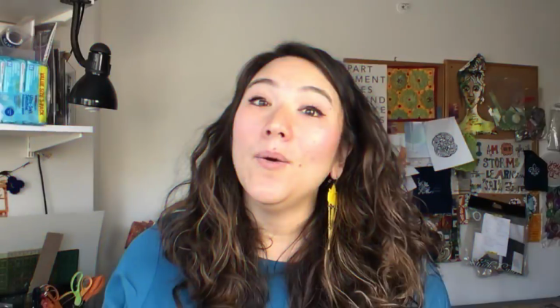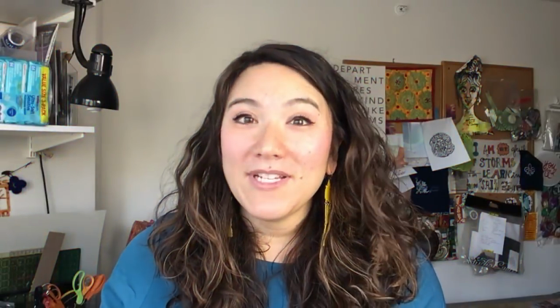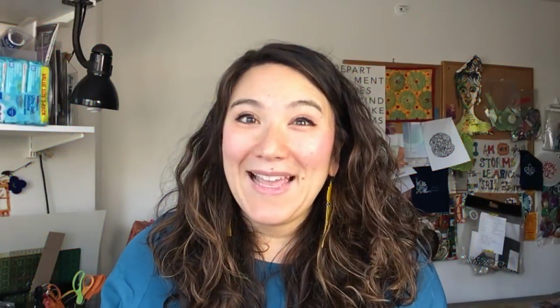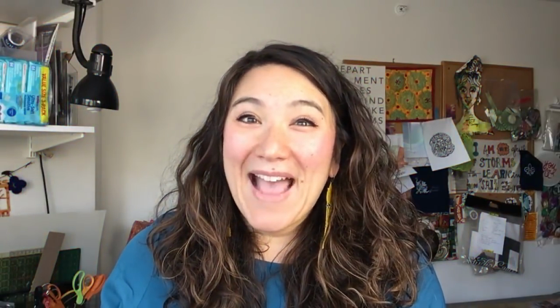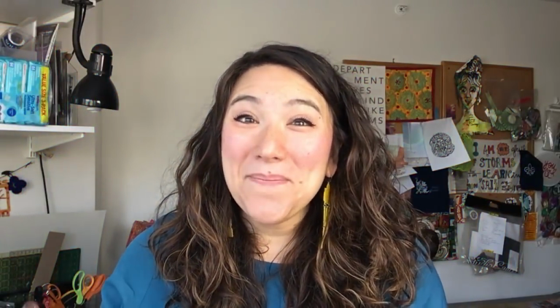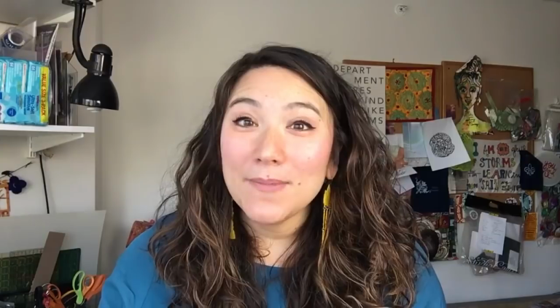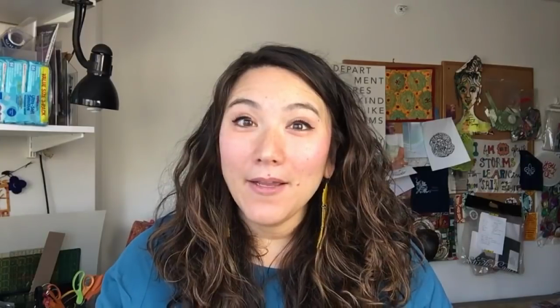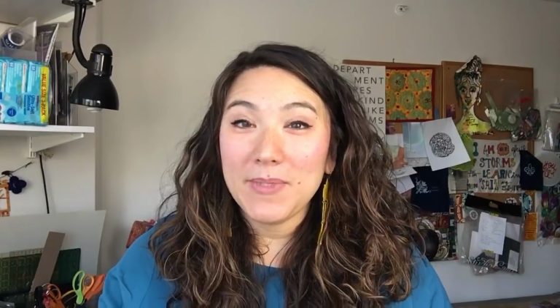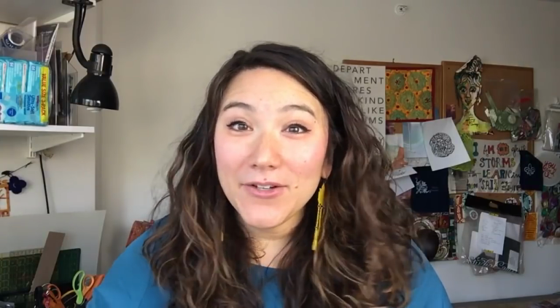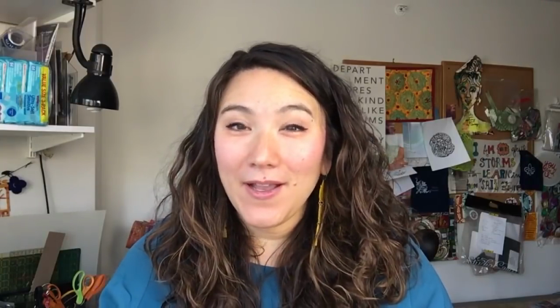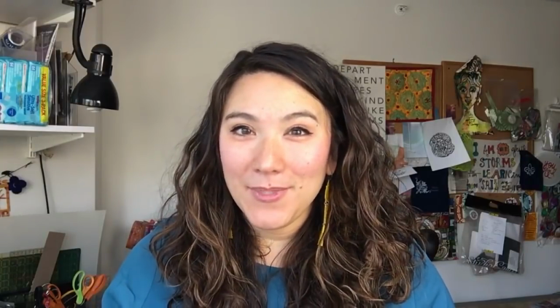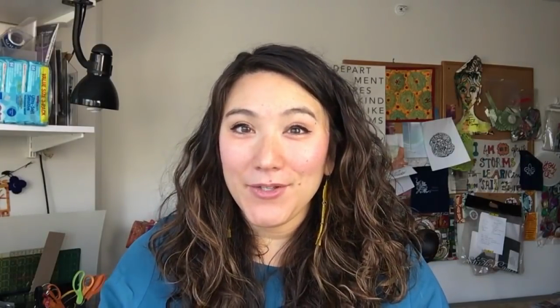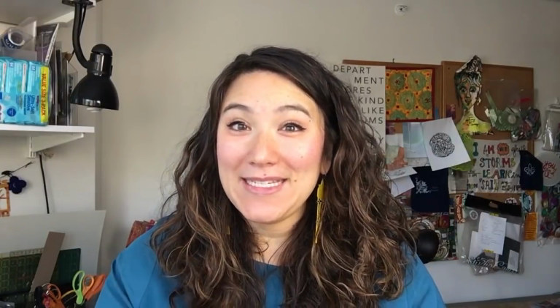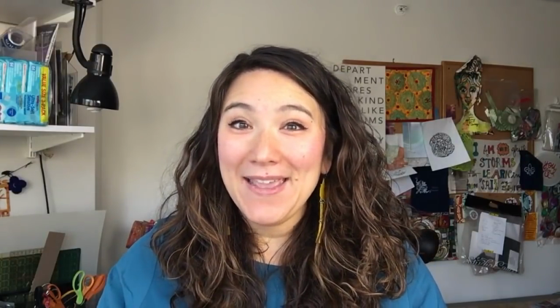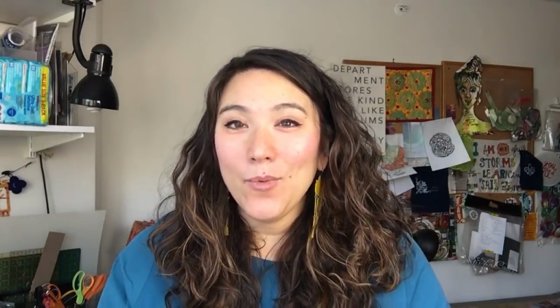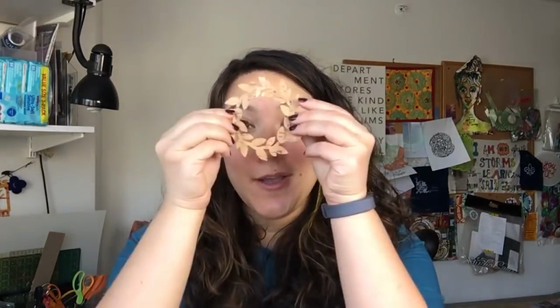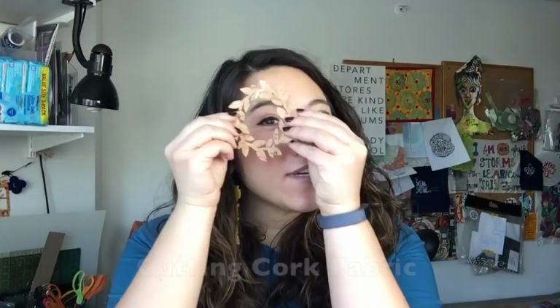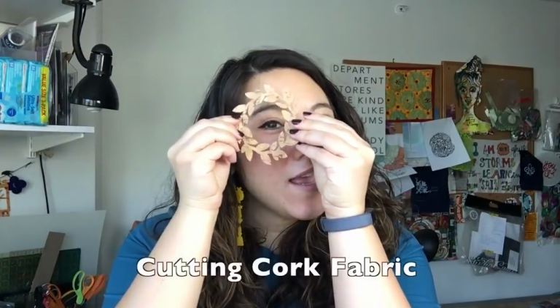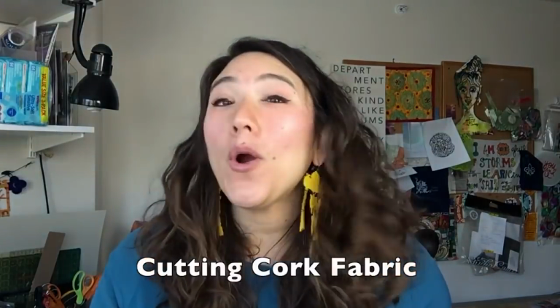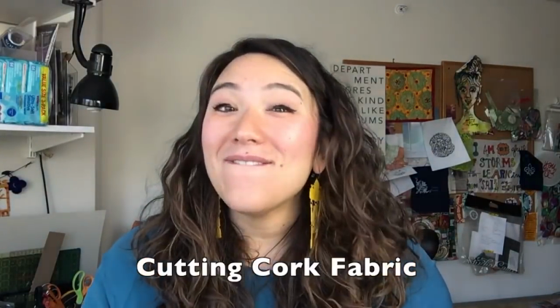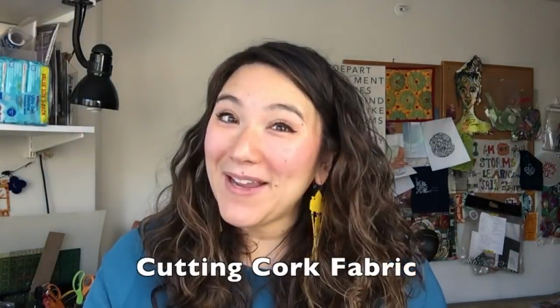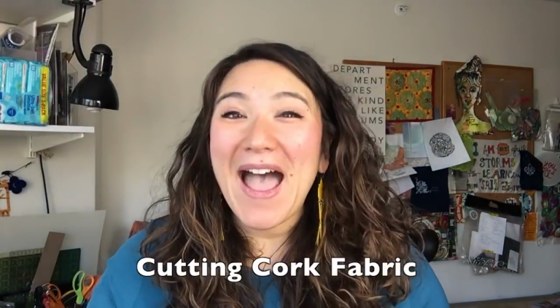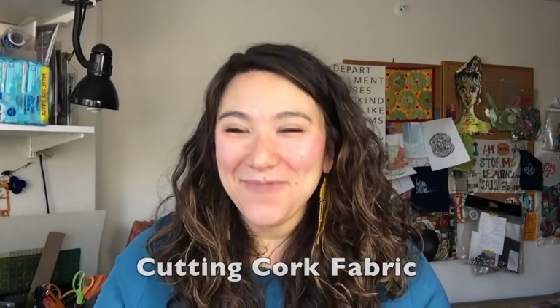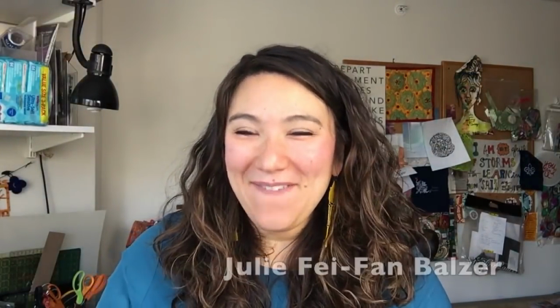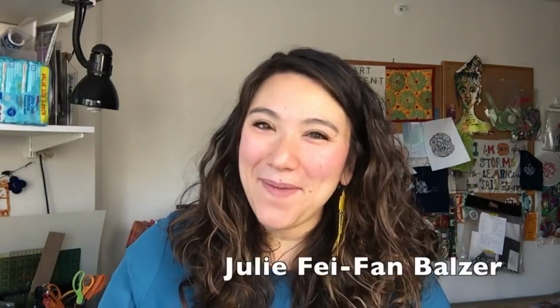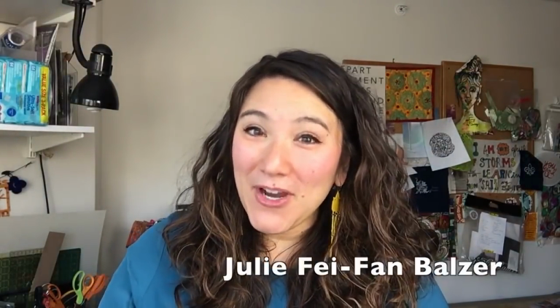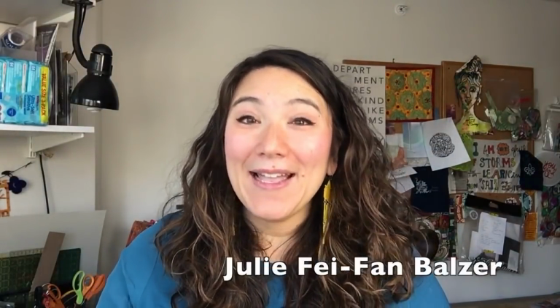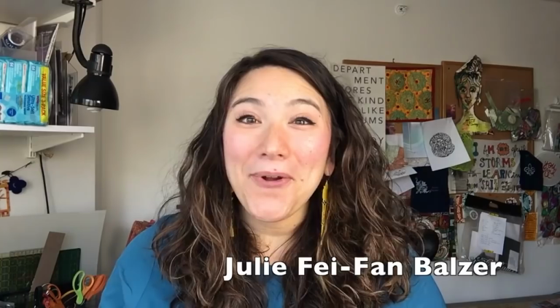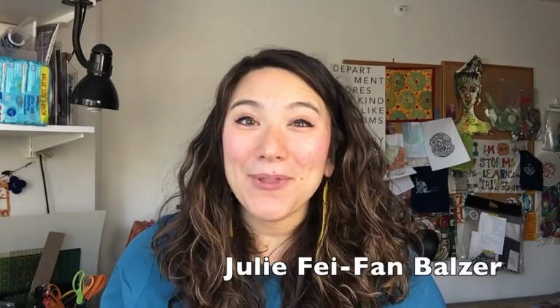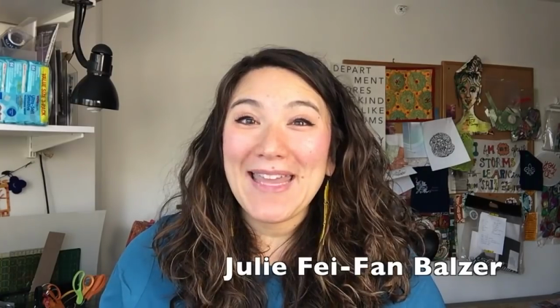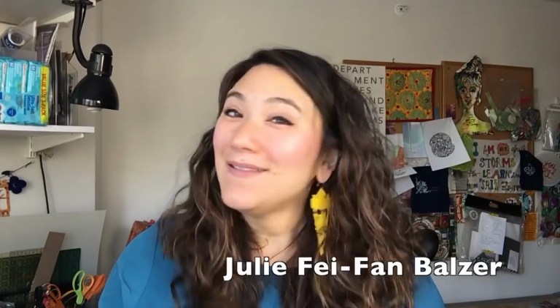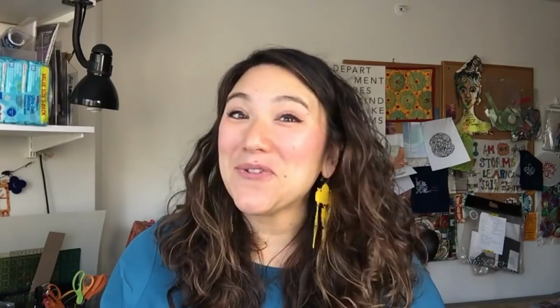One of the questions I get asked the most is about how to cut very particular different kinds of materials. So today we're going to talk about cork fabric. Hi, I'm Julie Faith Ann Balser, and cutting cork fabric with your Scan-N-Cut is a dream.